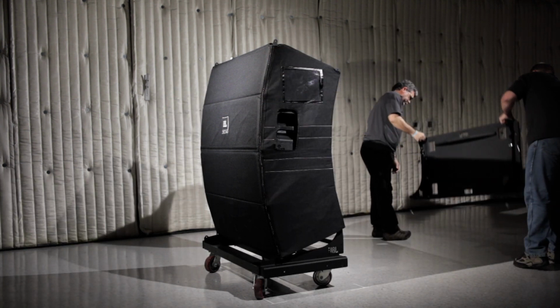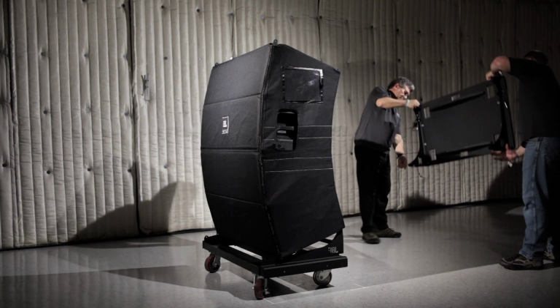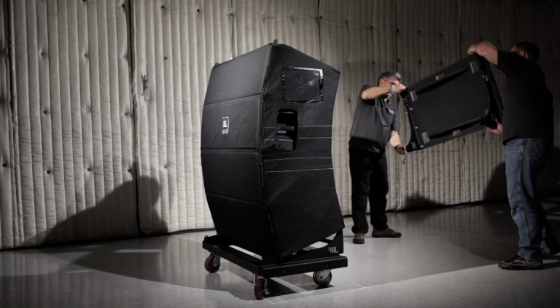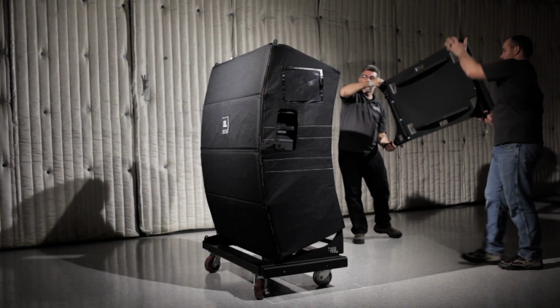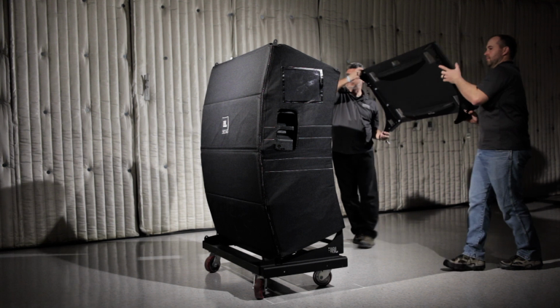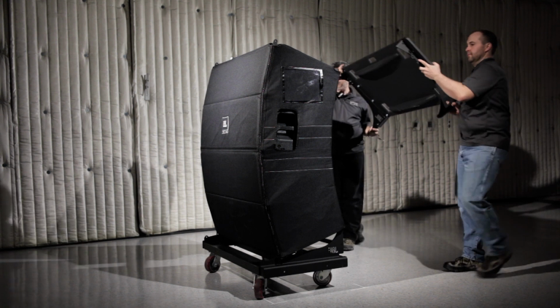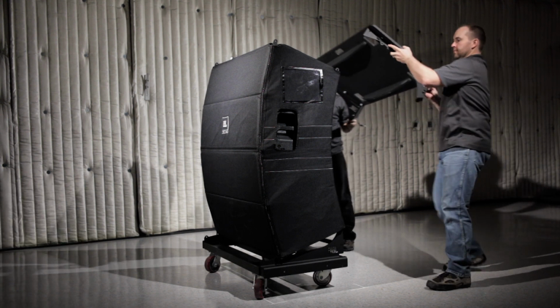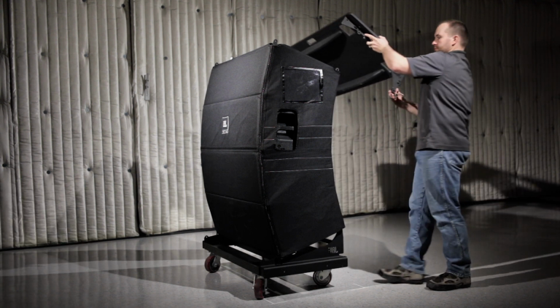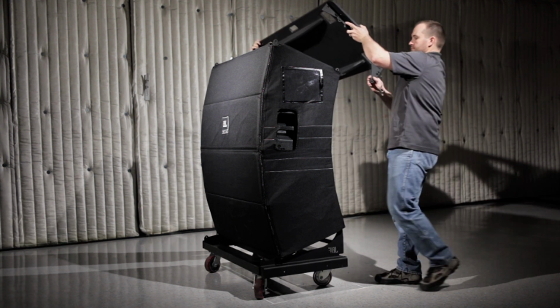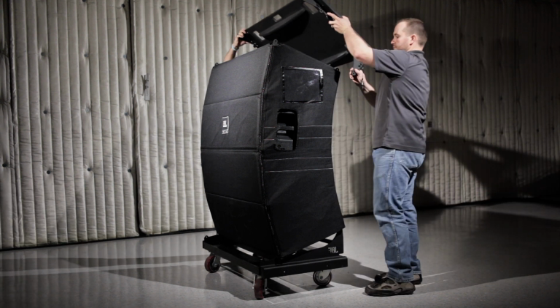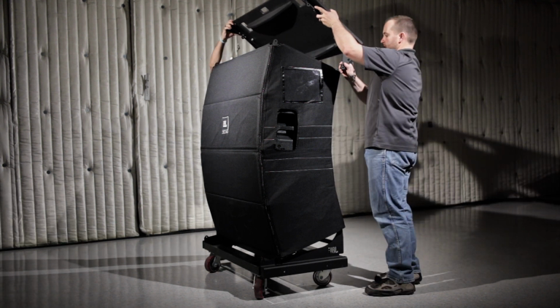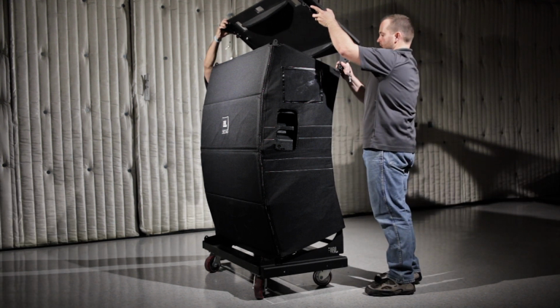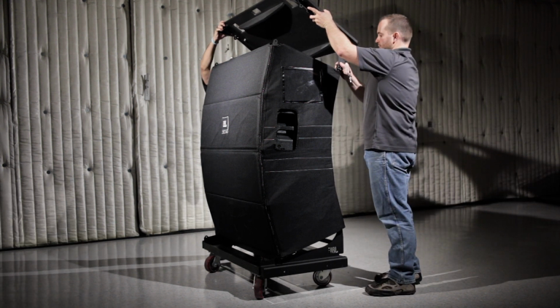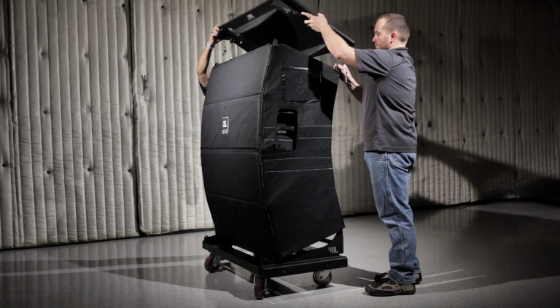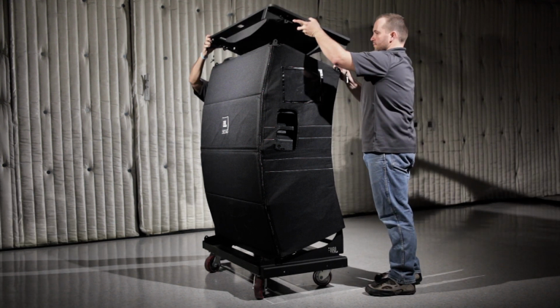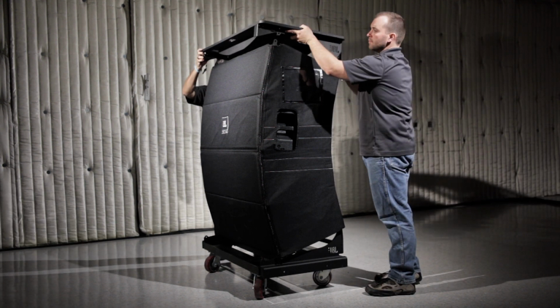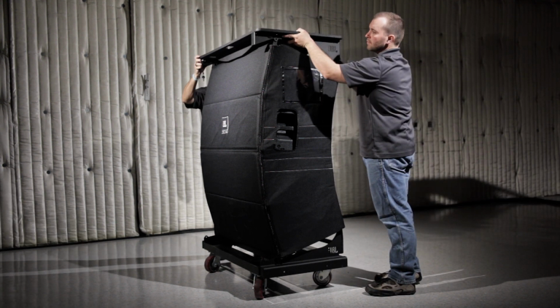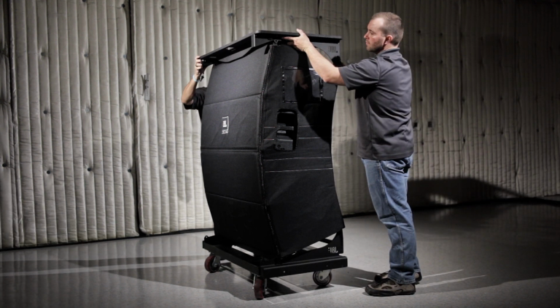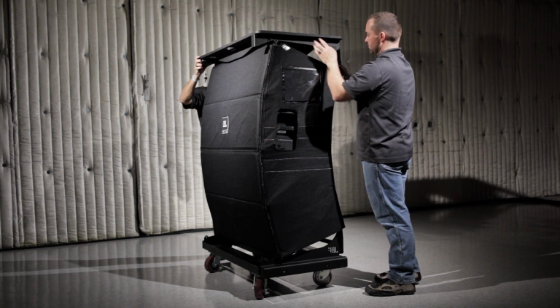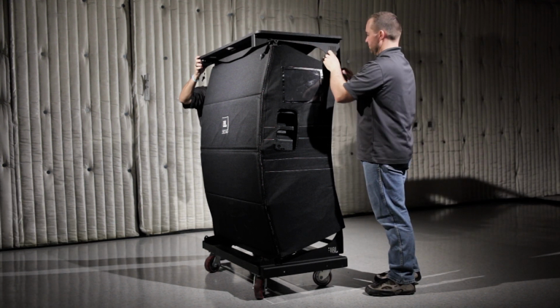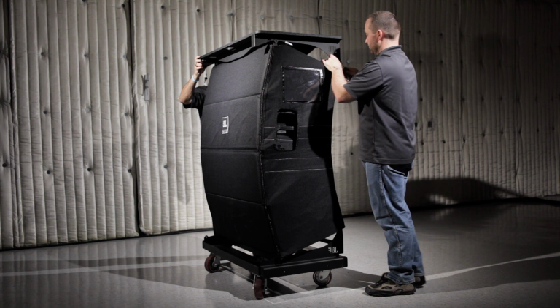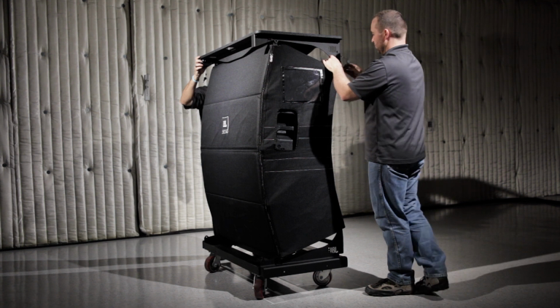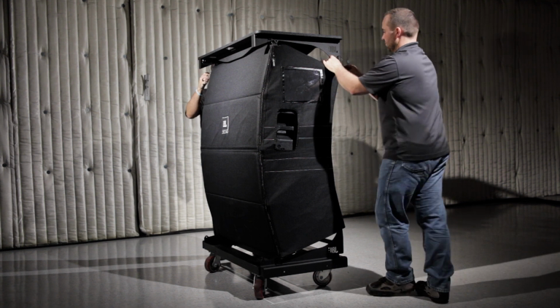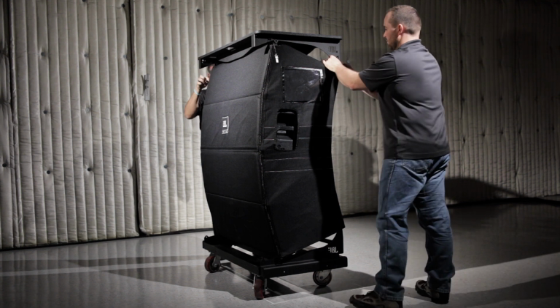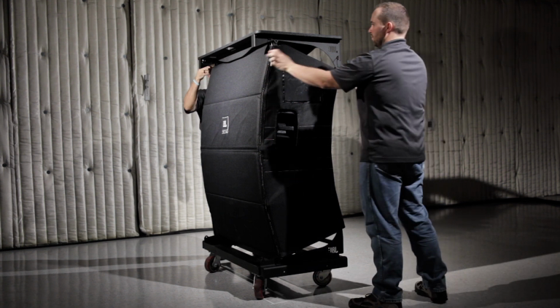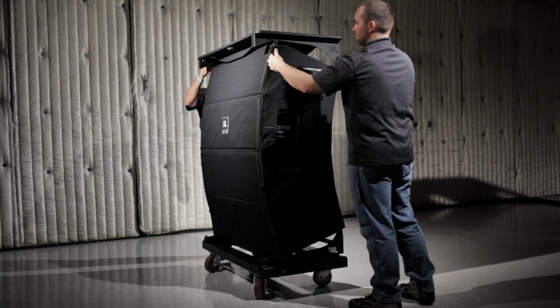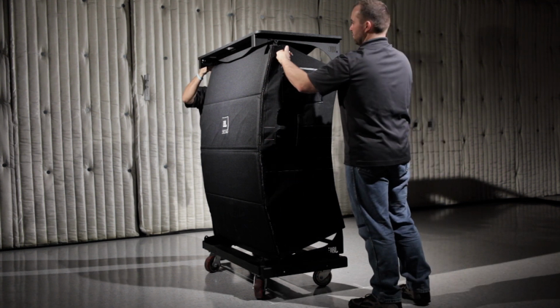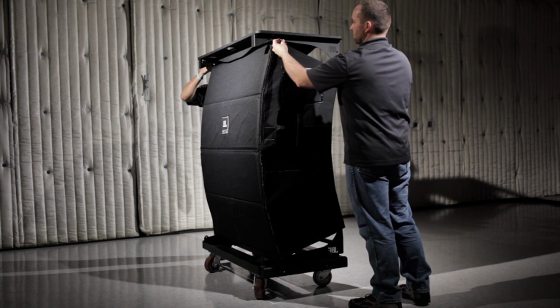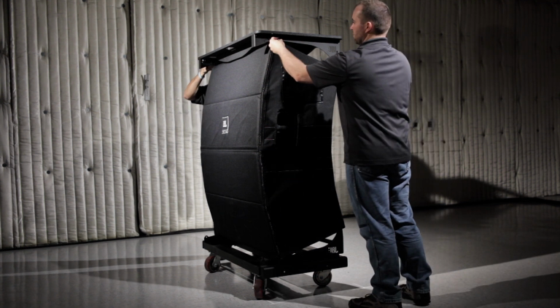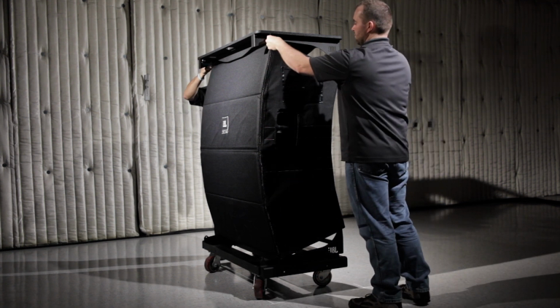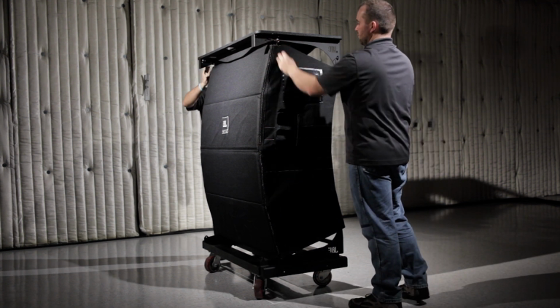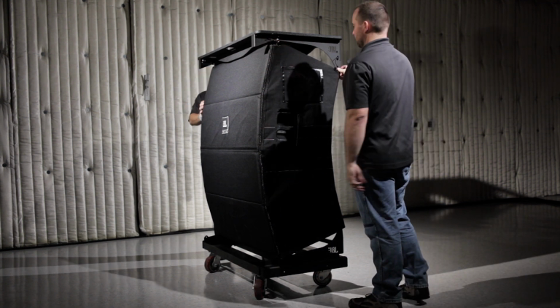Similarly, place the top cover on each stack and secure it with the included QRPs. This ensures safe transit of each cart as they are trucked on to their next show.